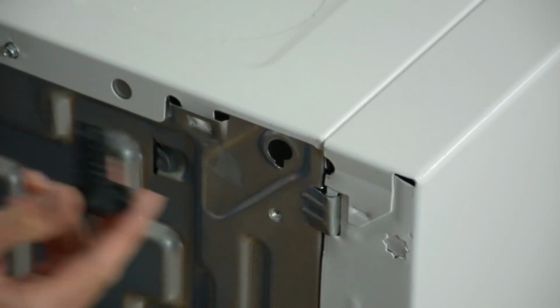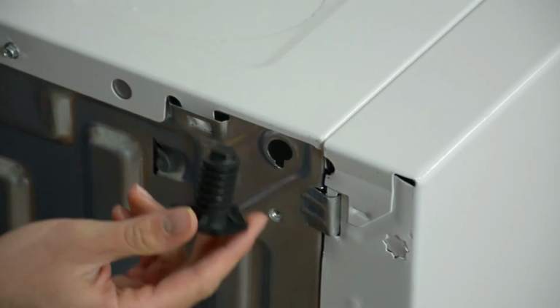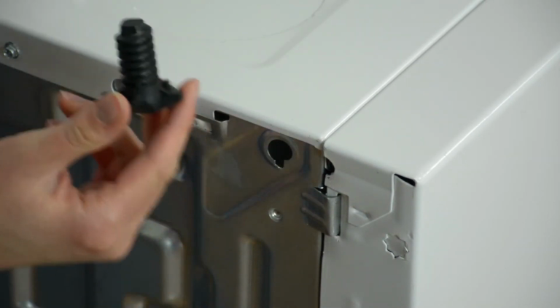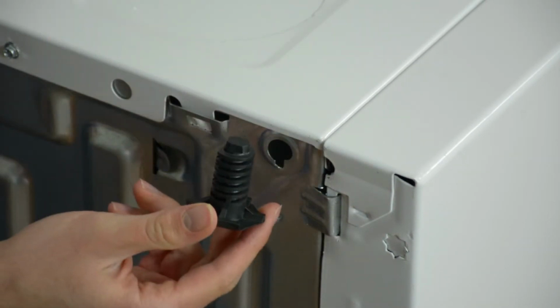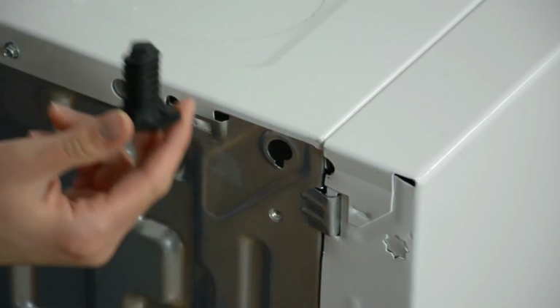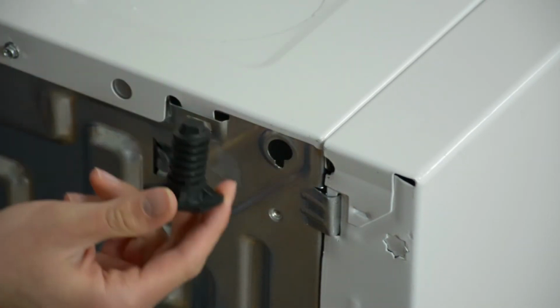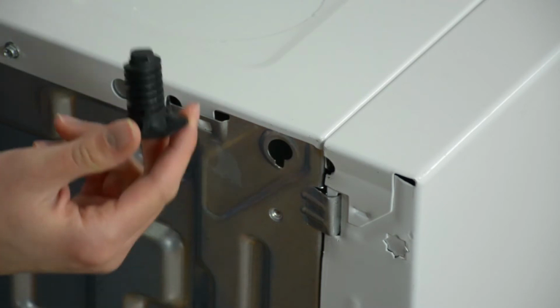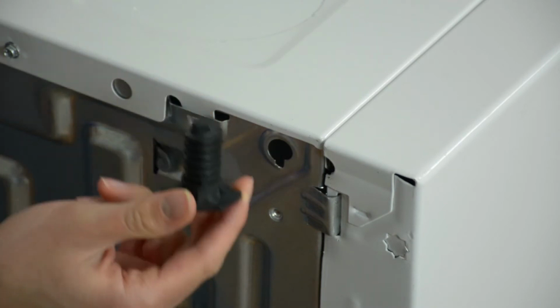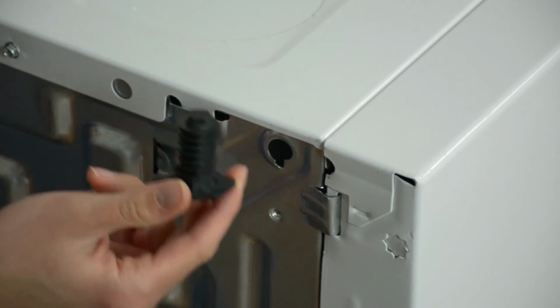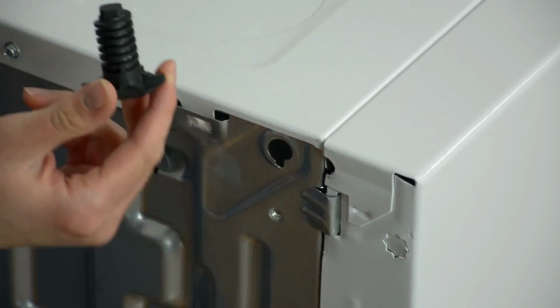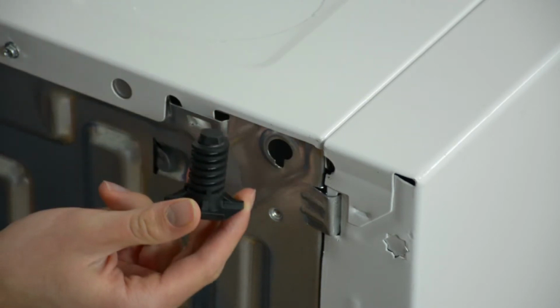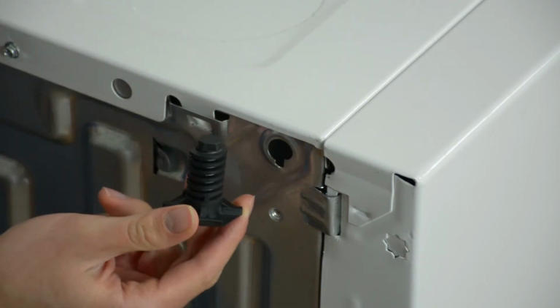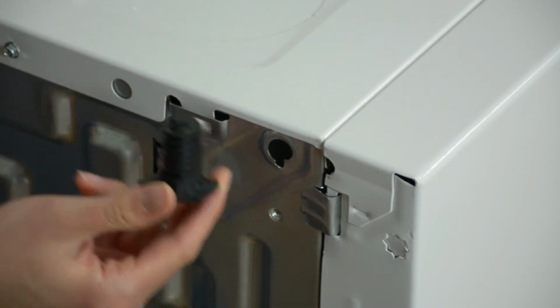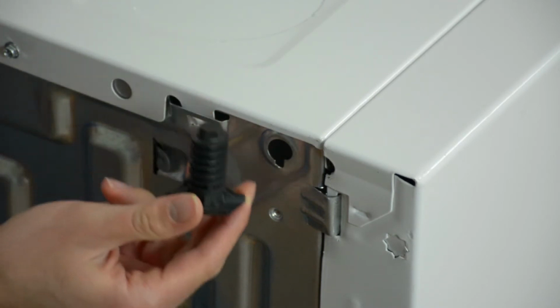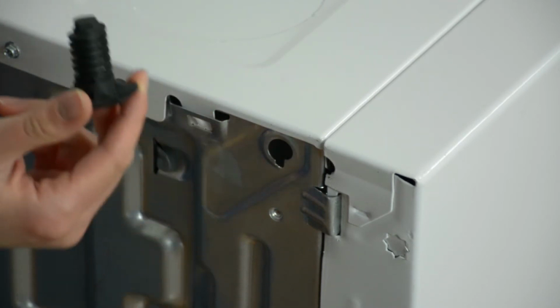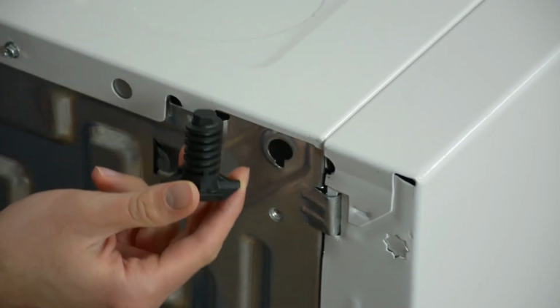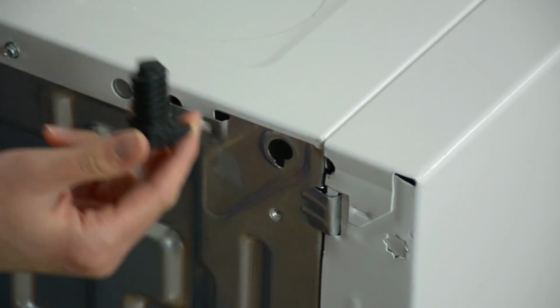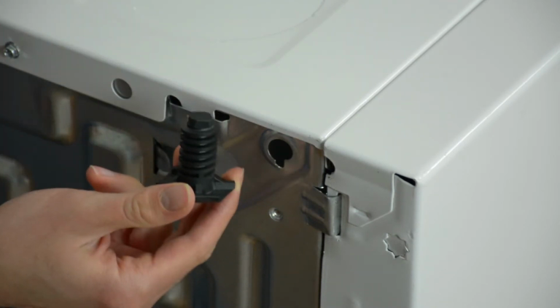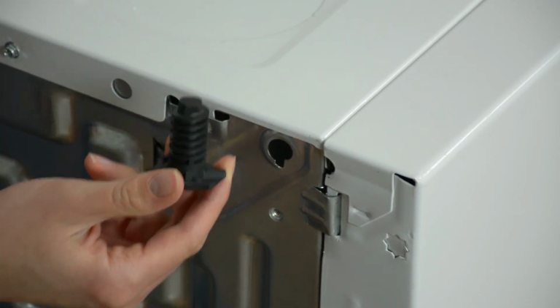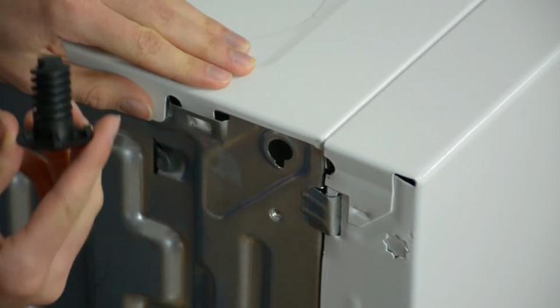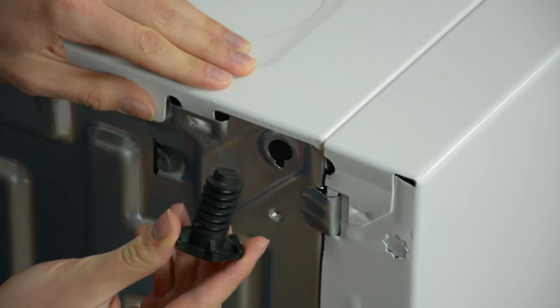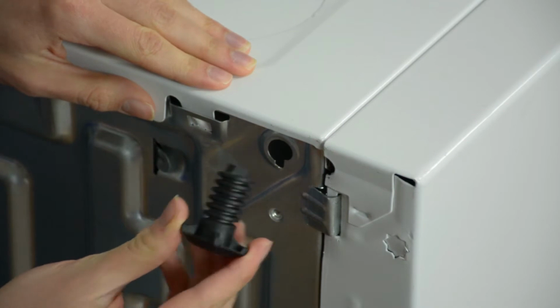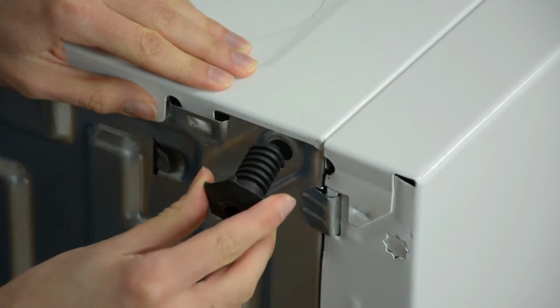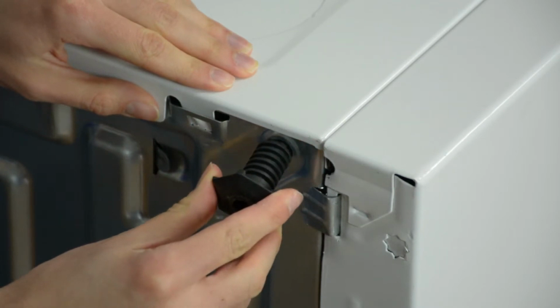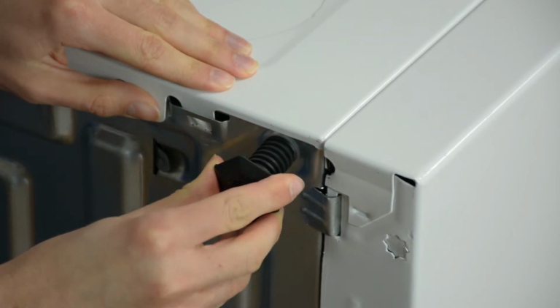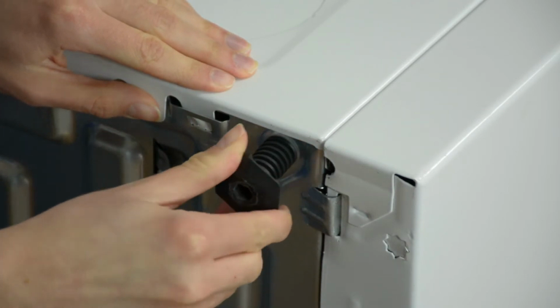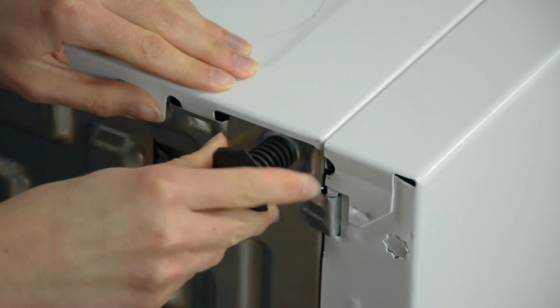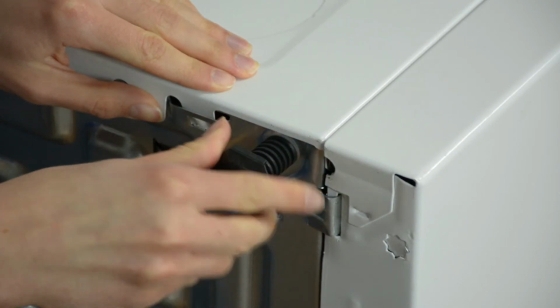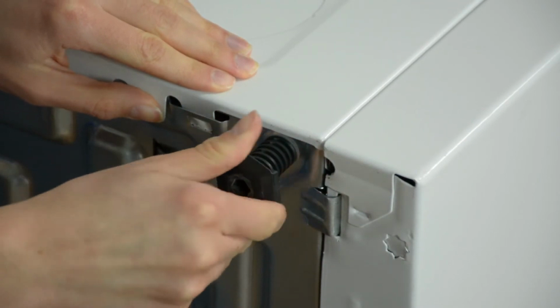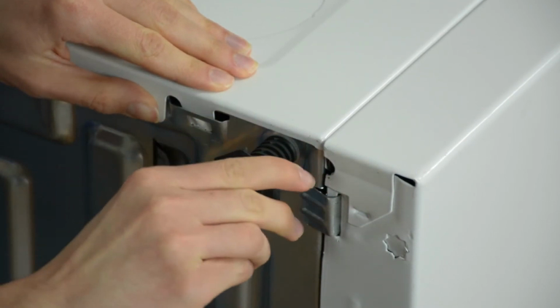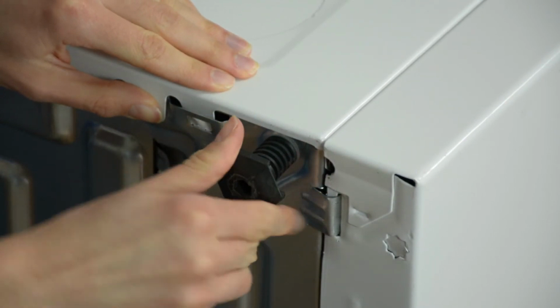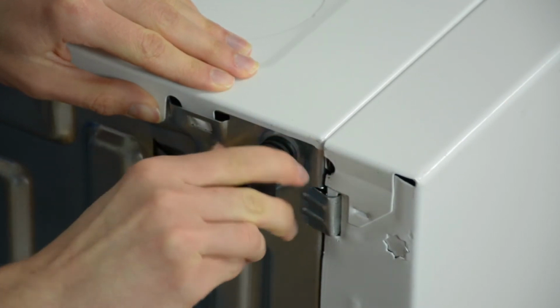Next, grab your new OEM replacement leveling leg. If you don't have one of these leveling legs already, you can find them on our online store. Now just take your leg, line up the threads, and twist it back in.